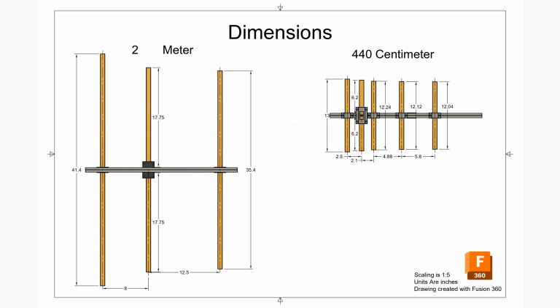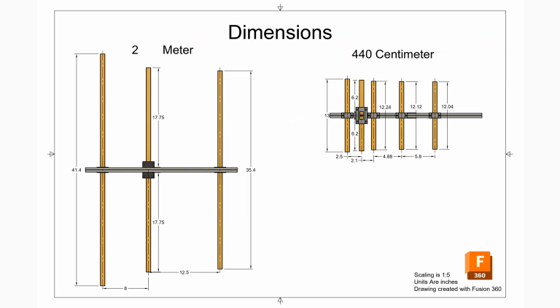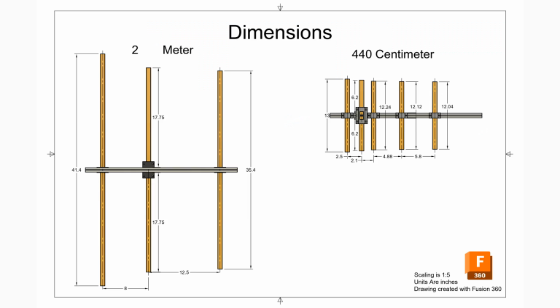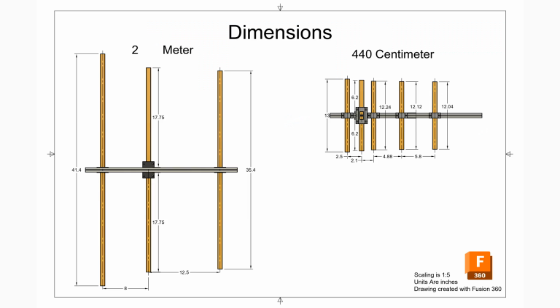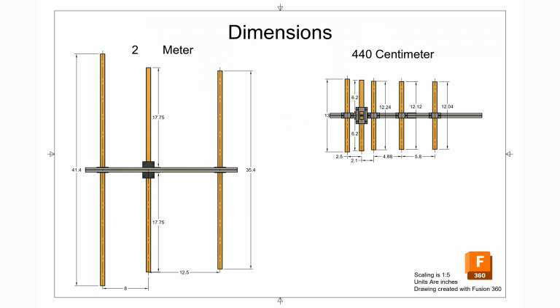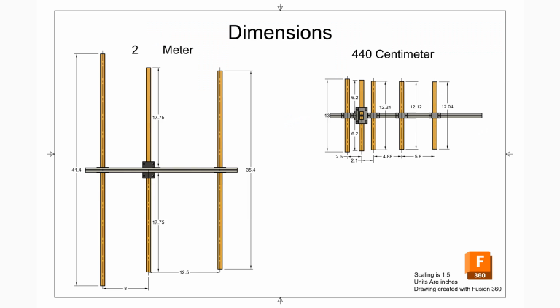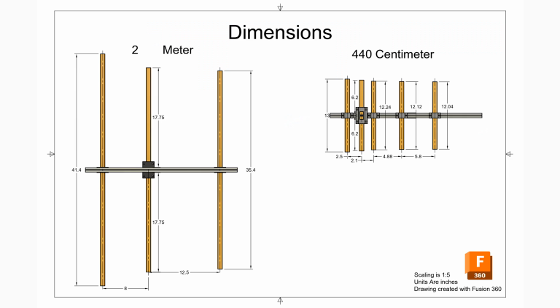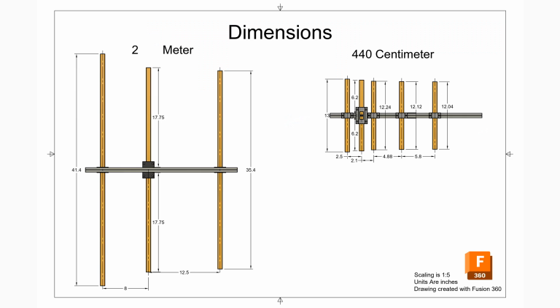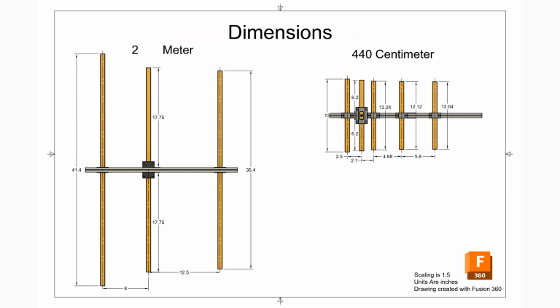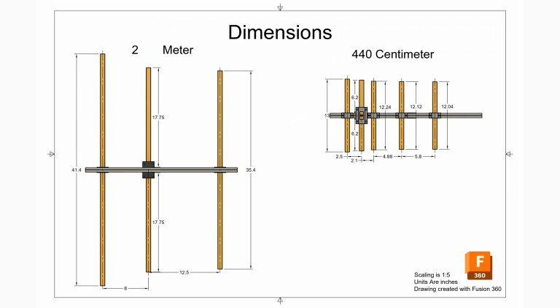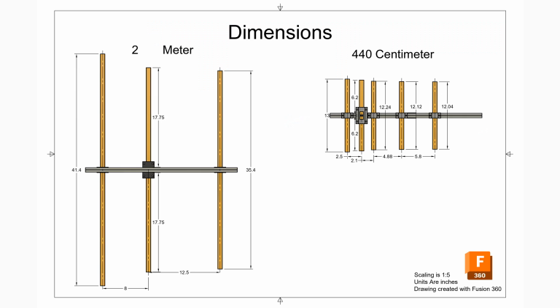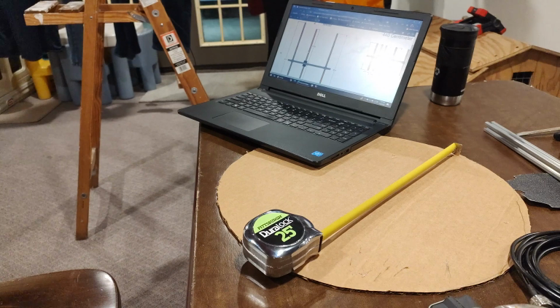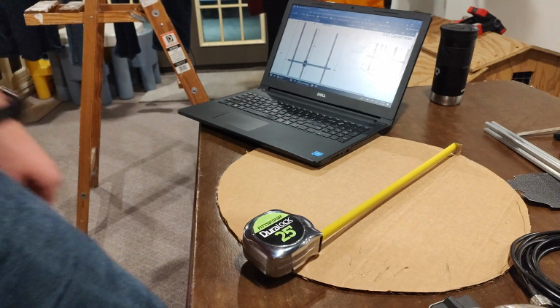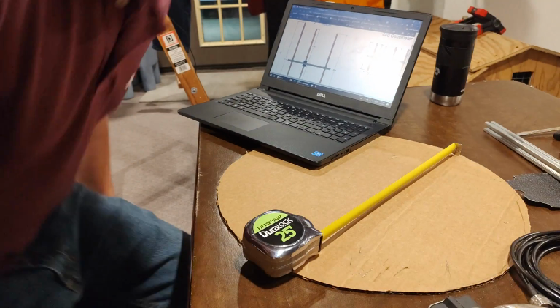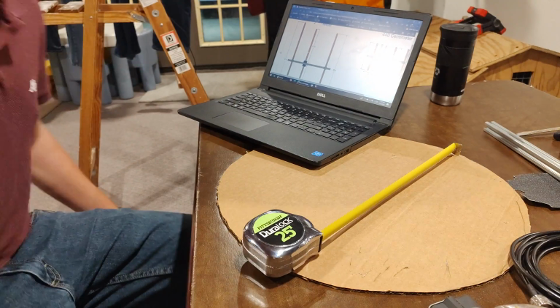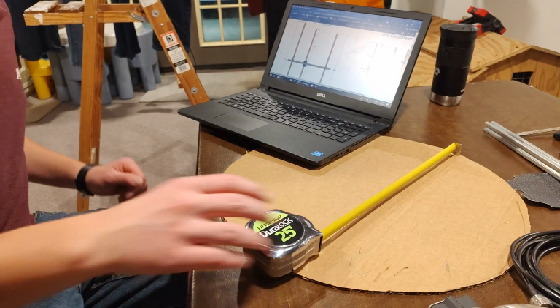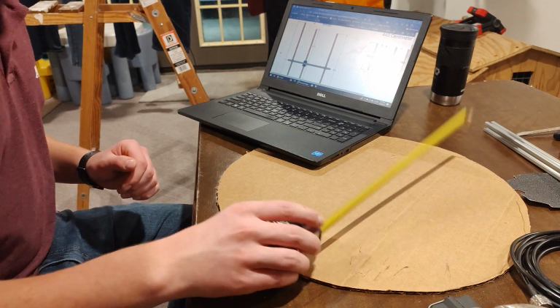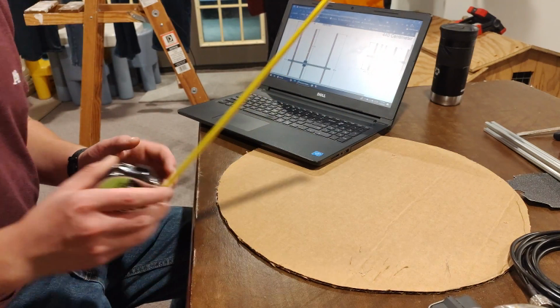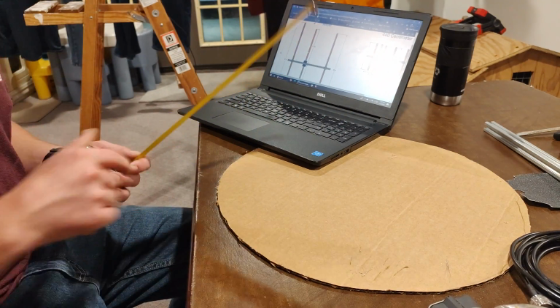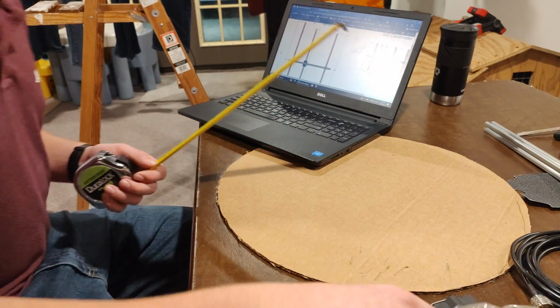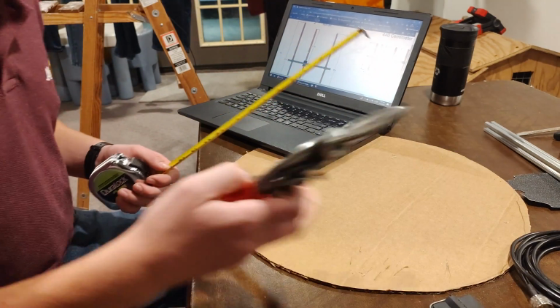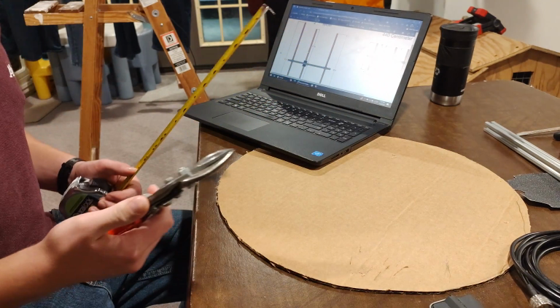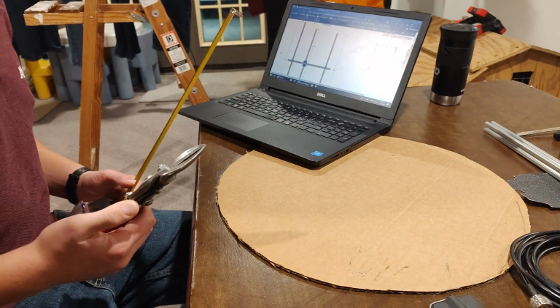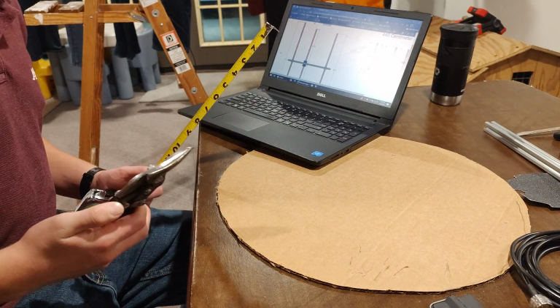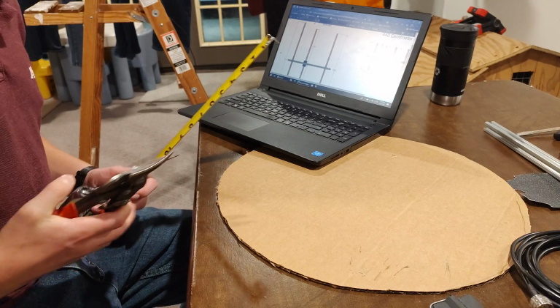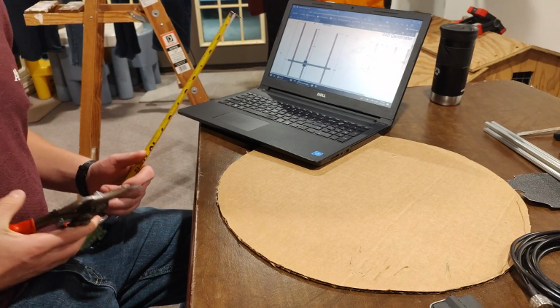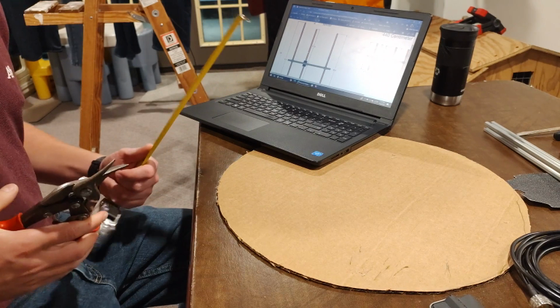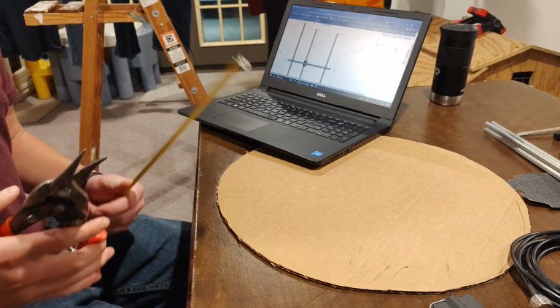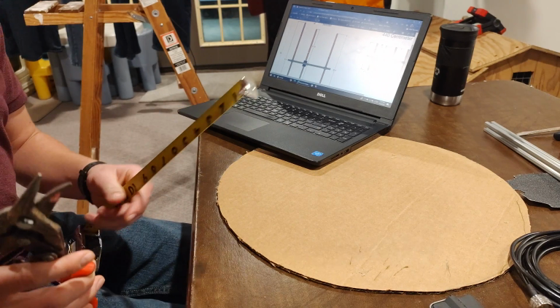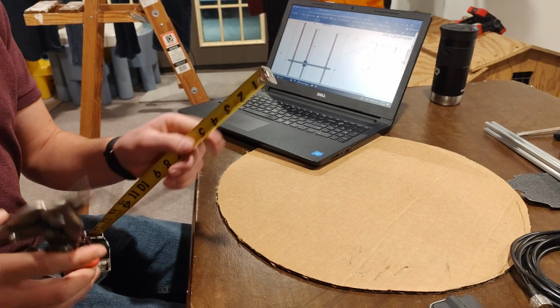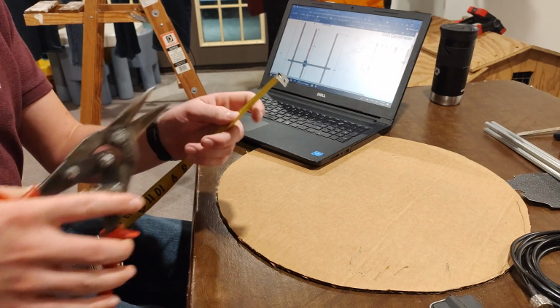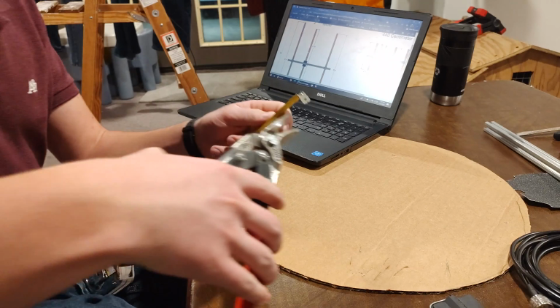These are the dimensions I use, but feel free to modify them if you plan to be resonant on a different frequency. First we're going to cut the 2 meter side reflector, so let's measure it out to 41.4 inches, which is equal to 3 feet 5 and 3 eighths plus a little bit.